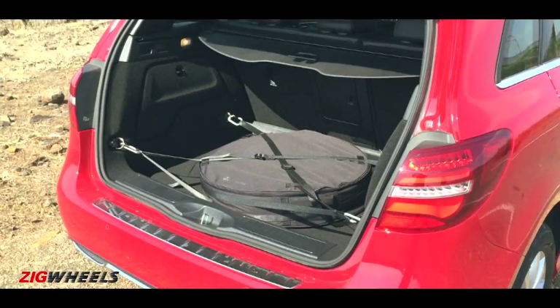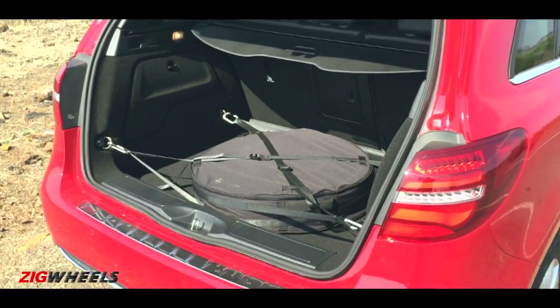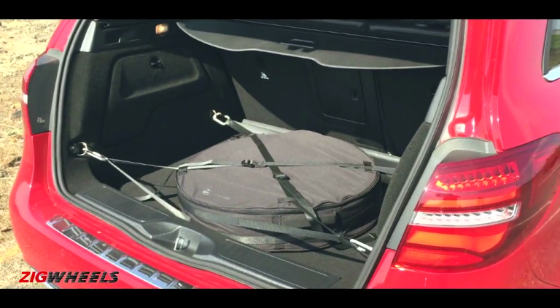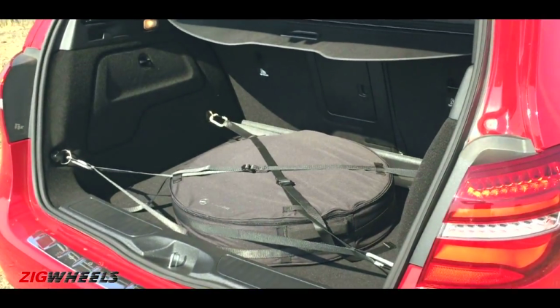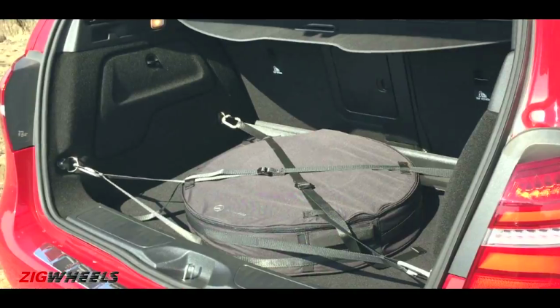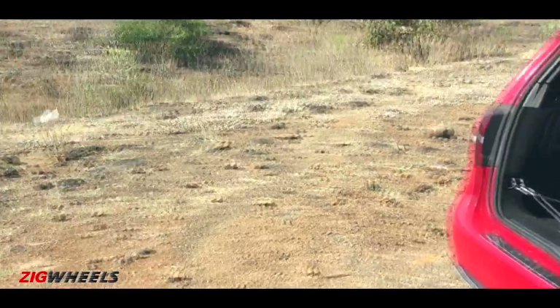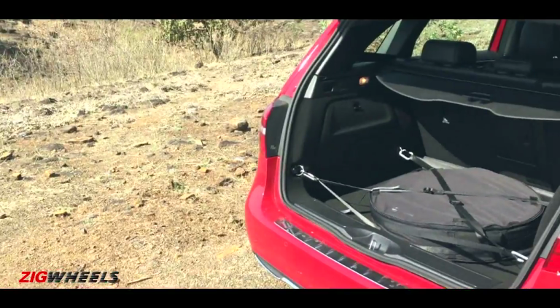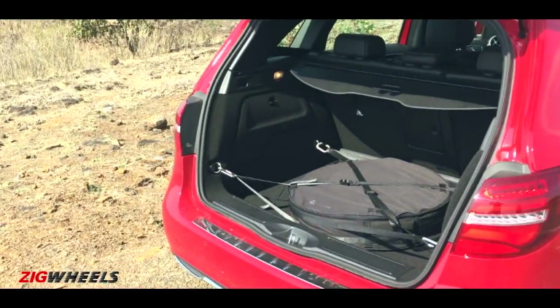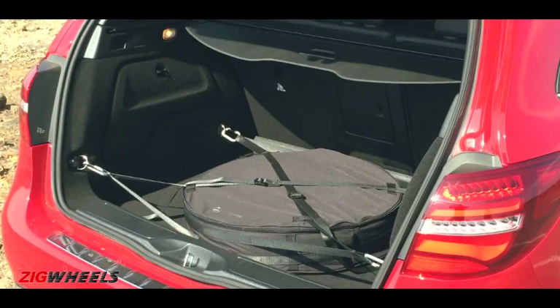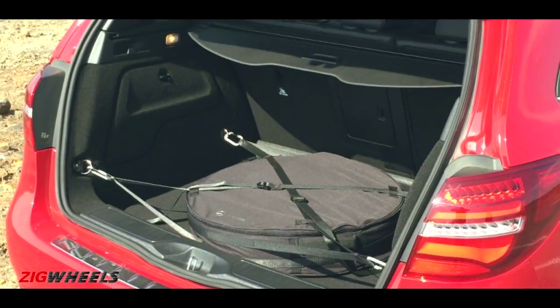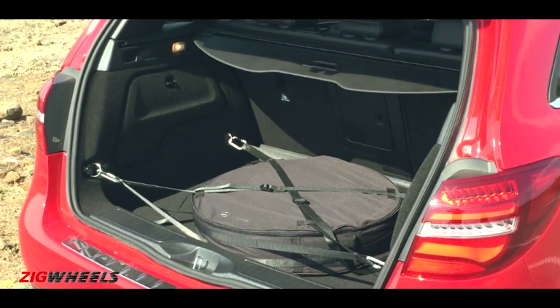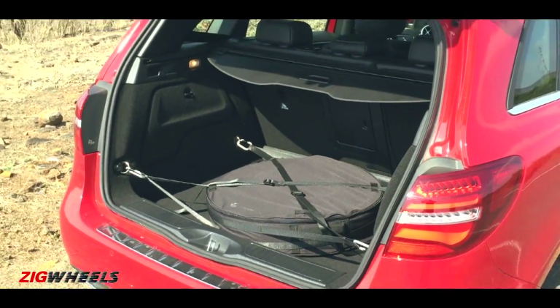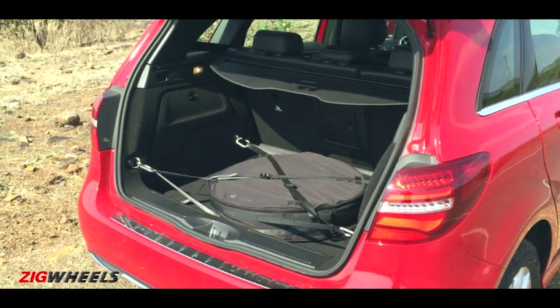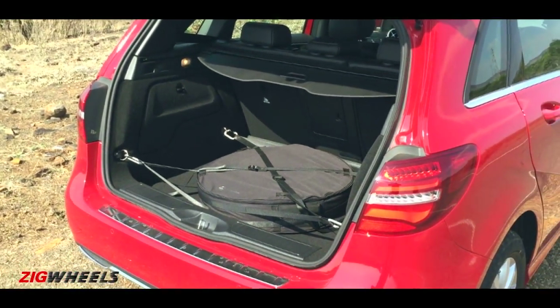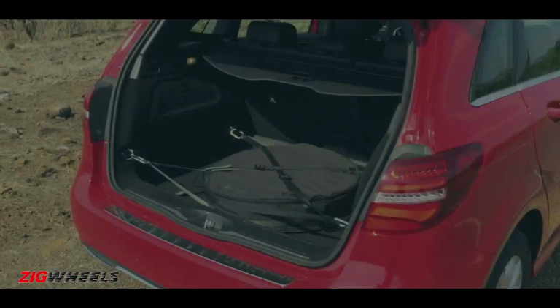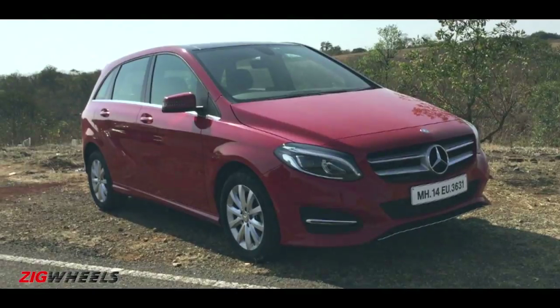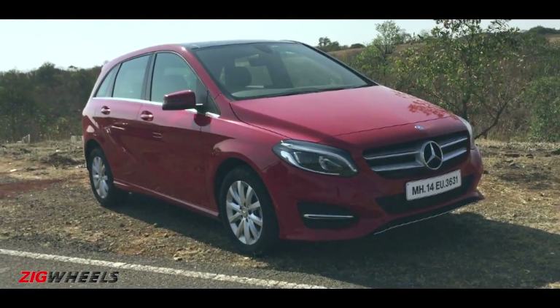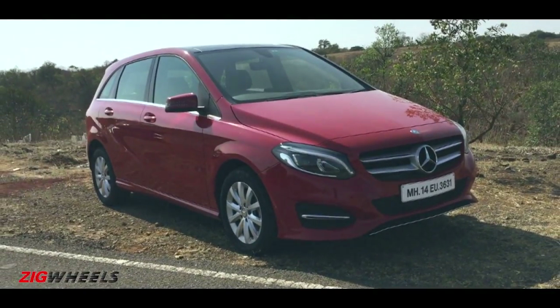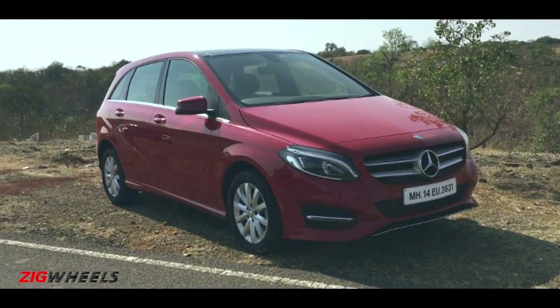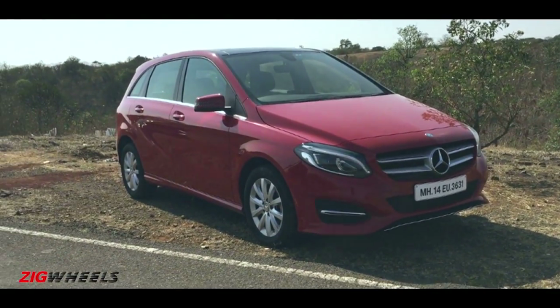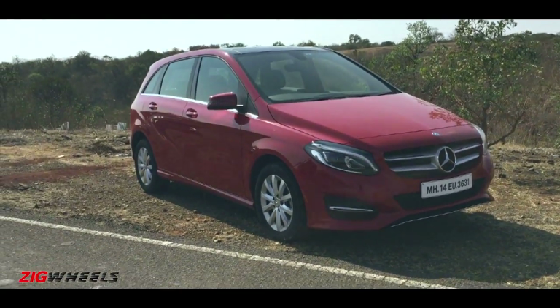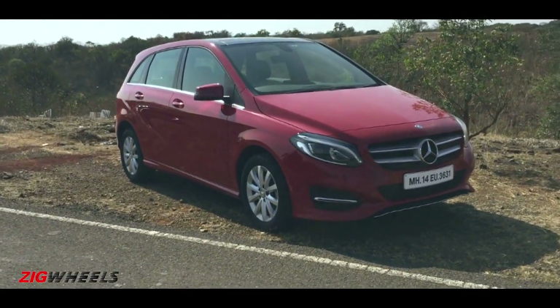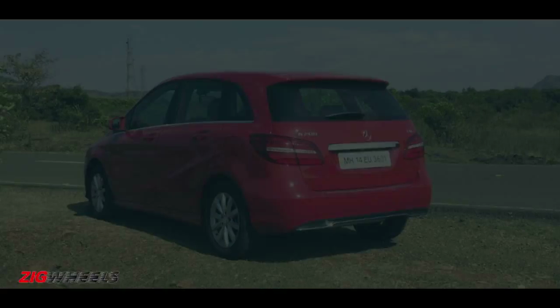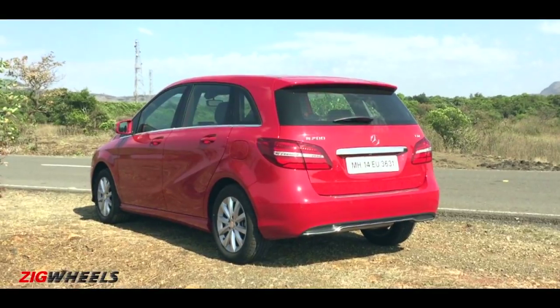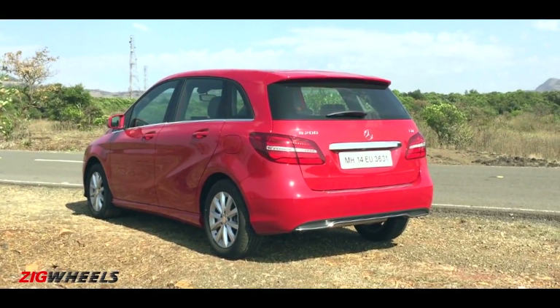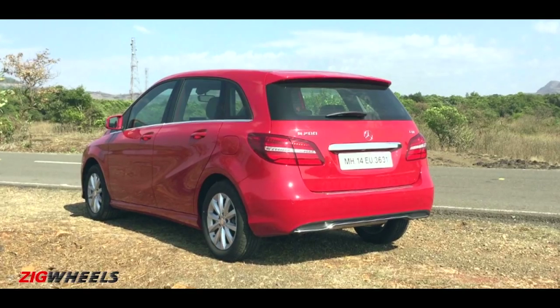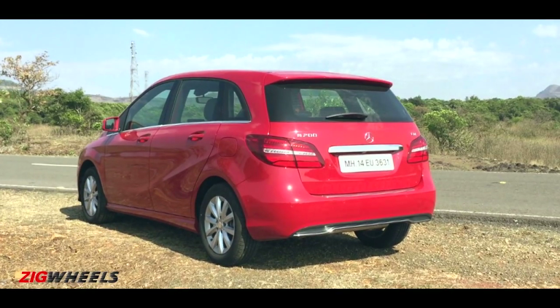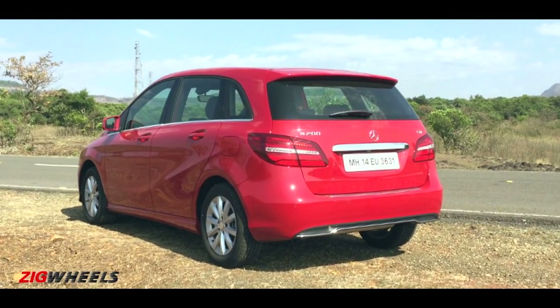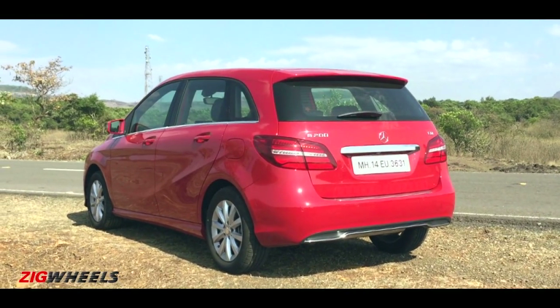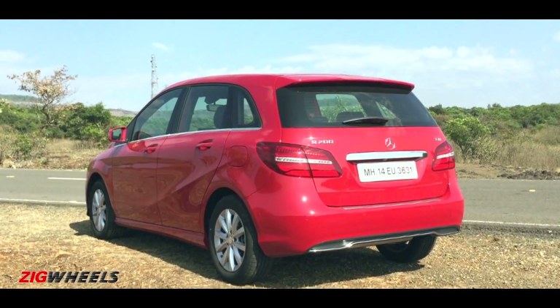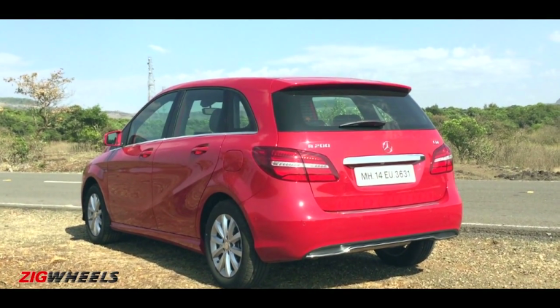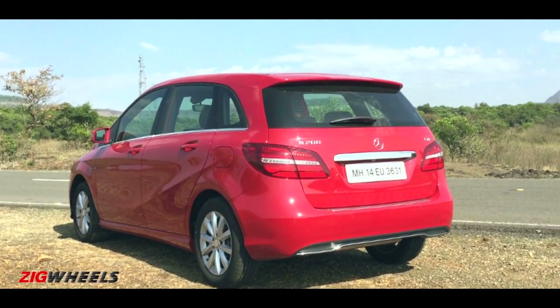Pop open the boot and there's excellent boot space of 488 litres, but in India the spare wheel eats up most of the valuable space. The 2015 Mercedes-Benz B-Class looks dapper, comes with better equipment, and has one of the best diesel engines the company has to offer.